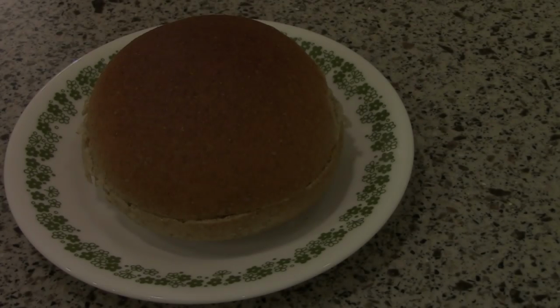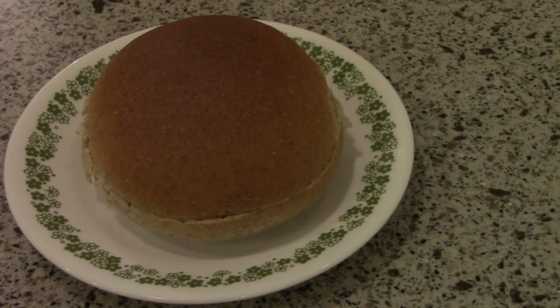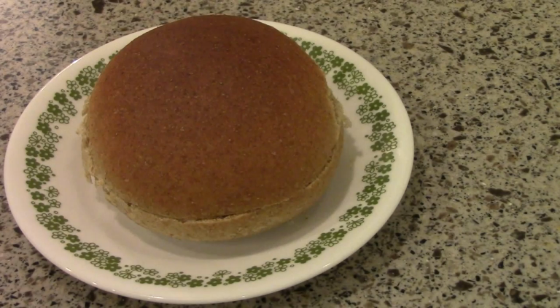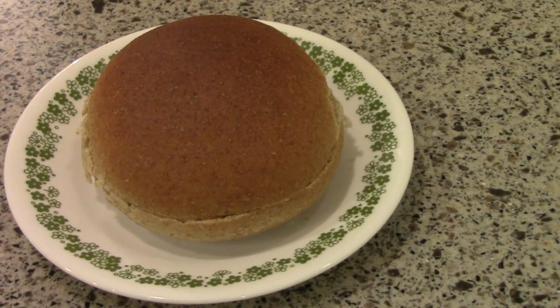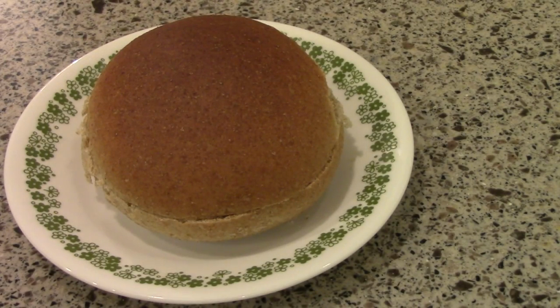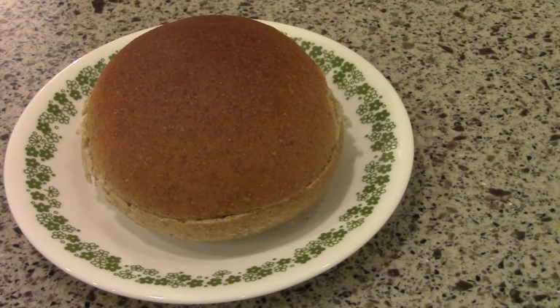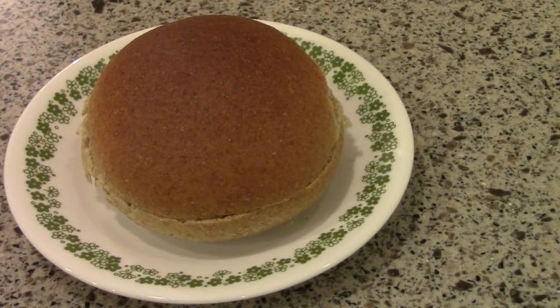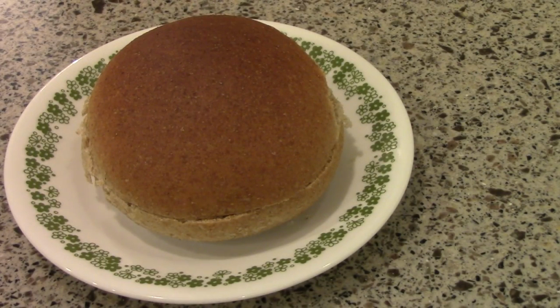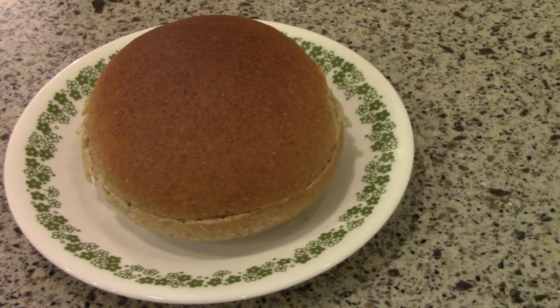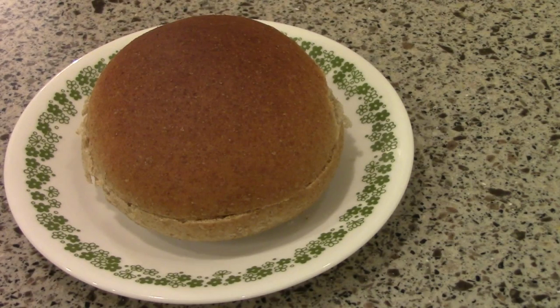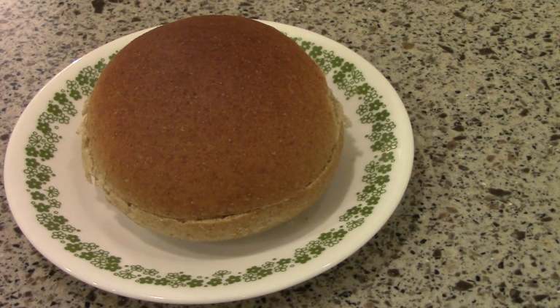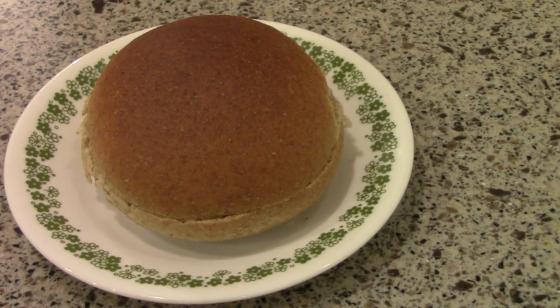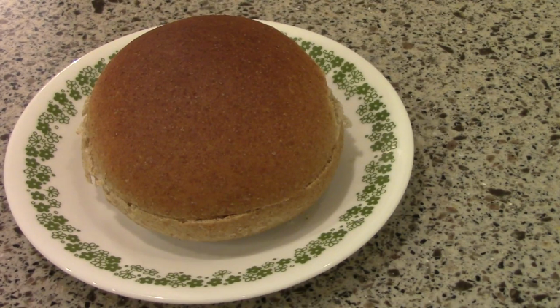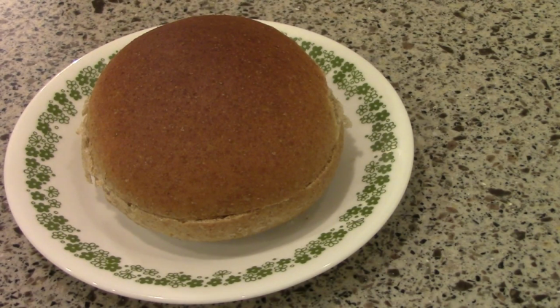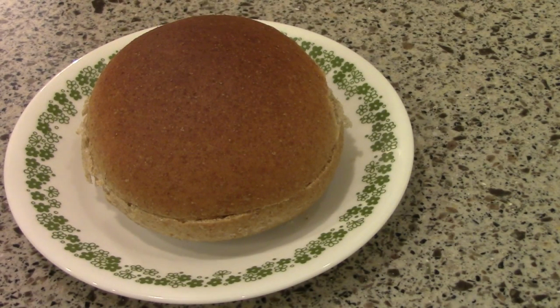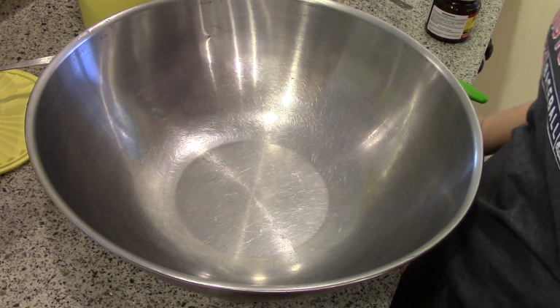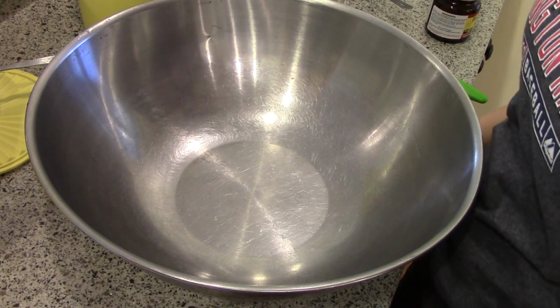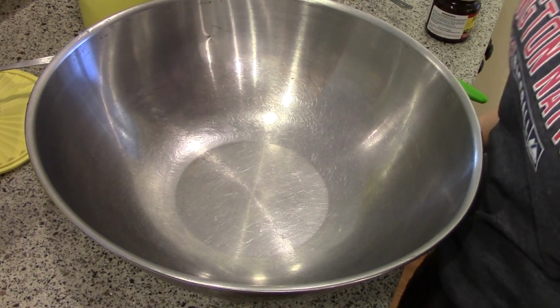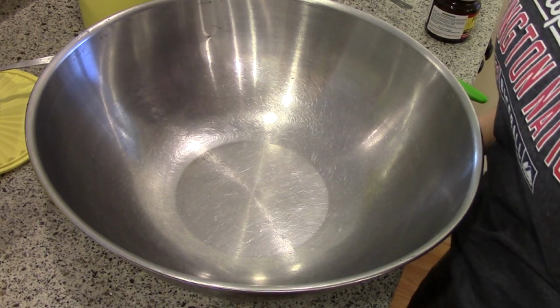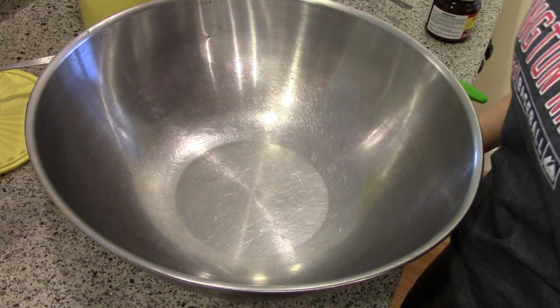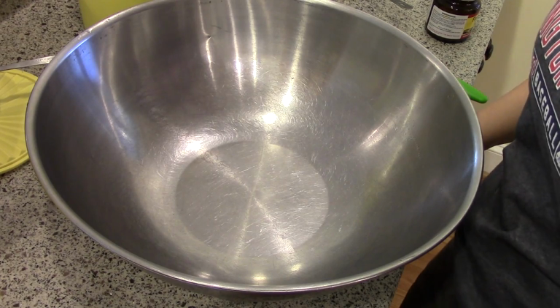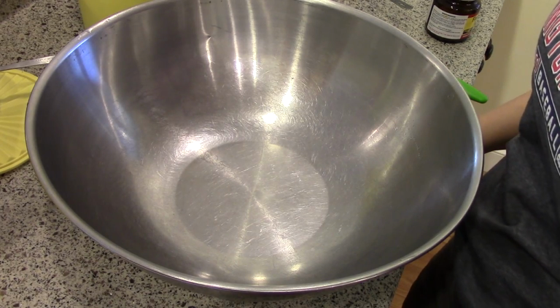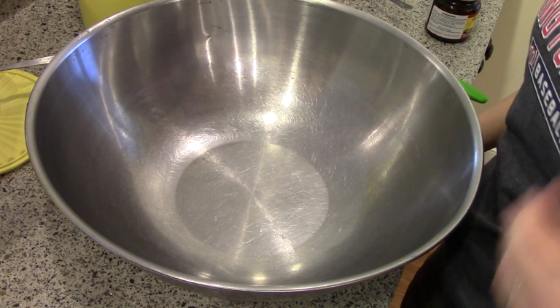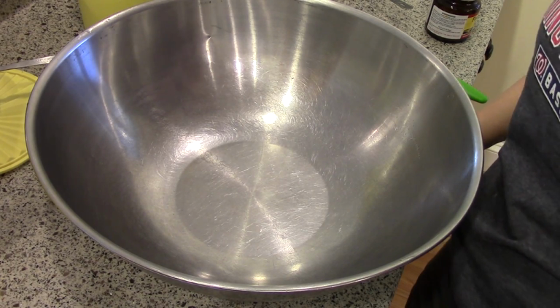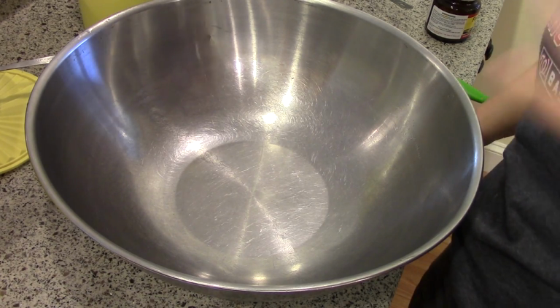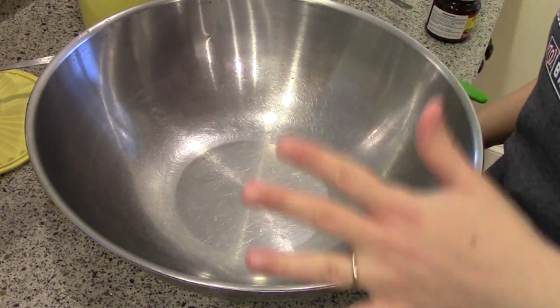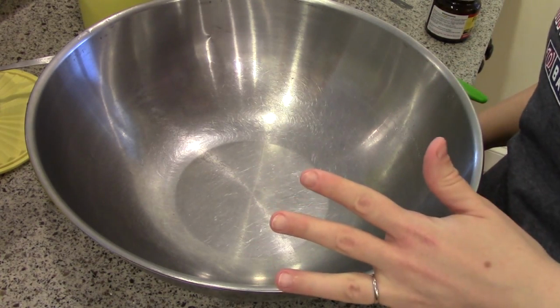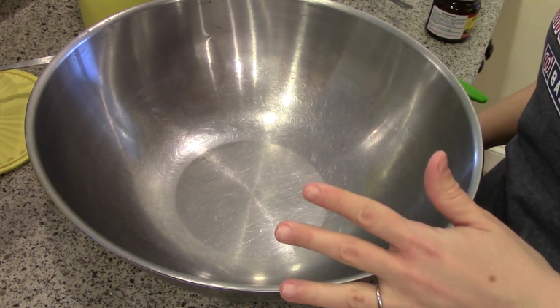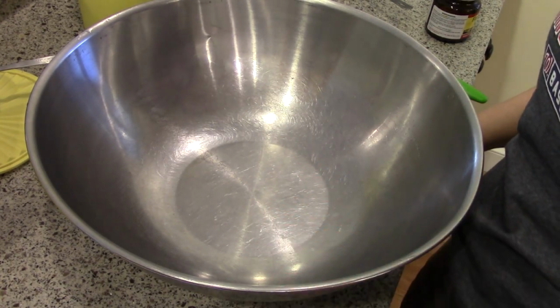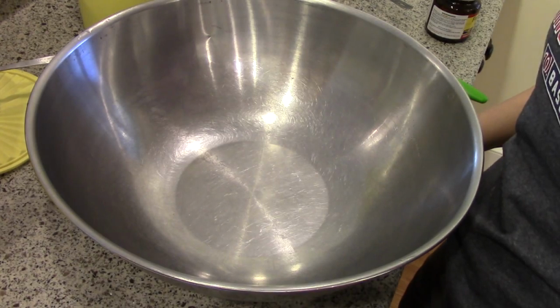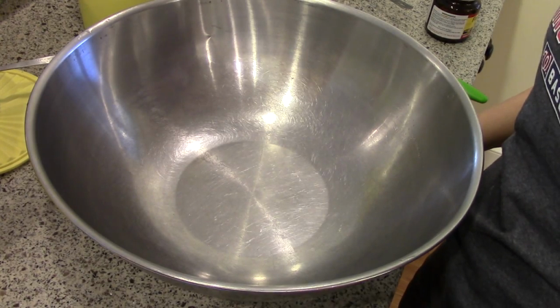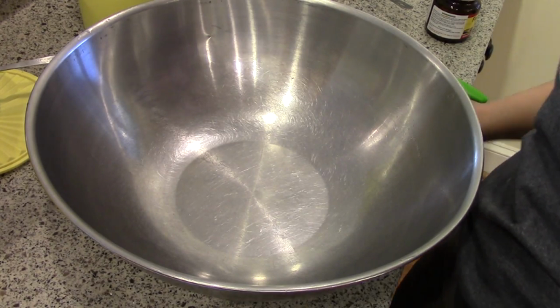Hi, it's Katie from Katie Cooks and Crafts and today I'm making homemade whole wheat hamburger and hot dog buns. This is how you put together this bread dough. It's incredibly easy — you basically just dump everything in and knead it for like 10 minutes.